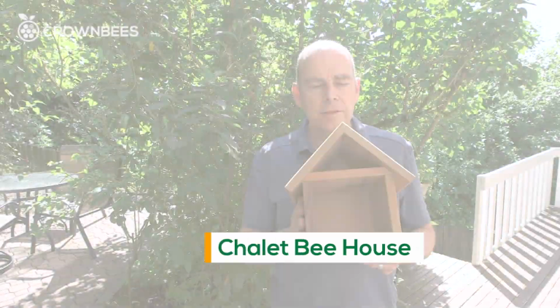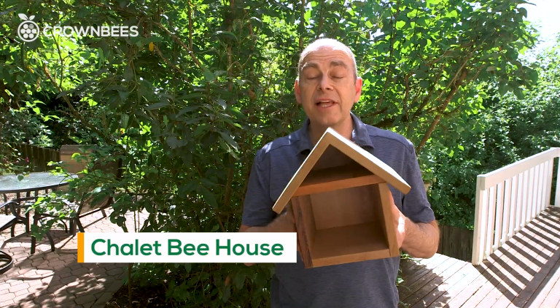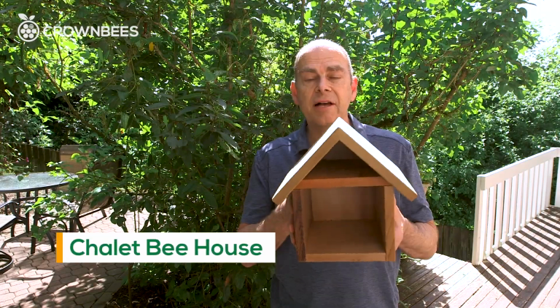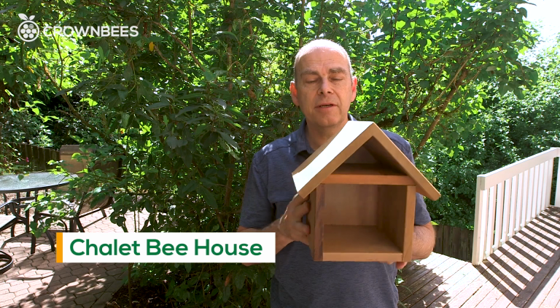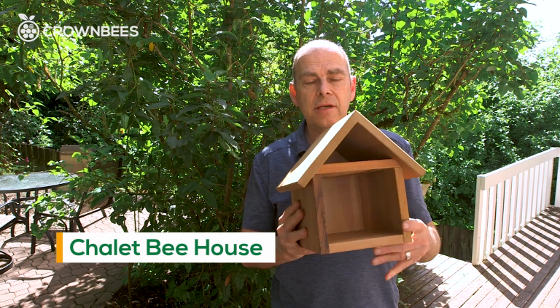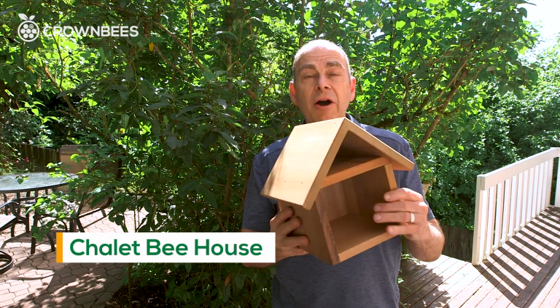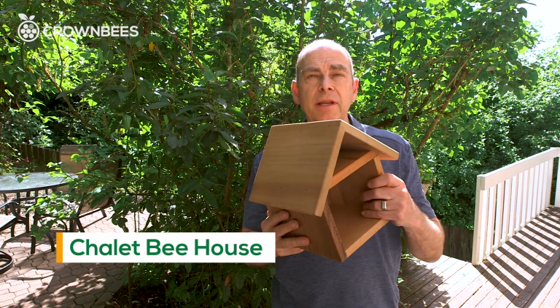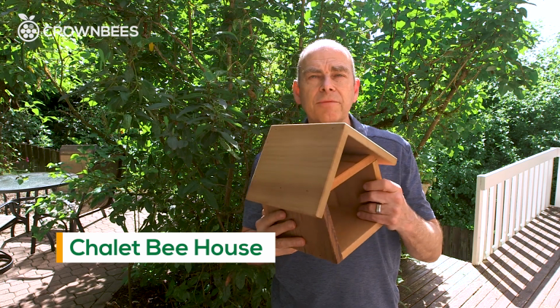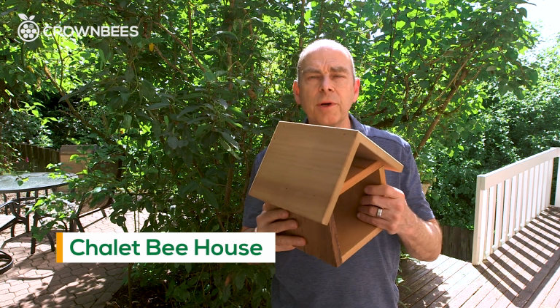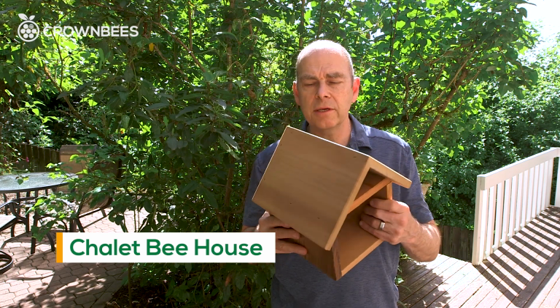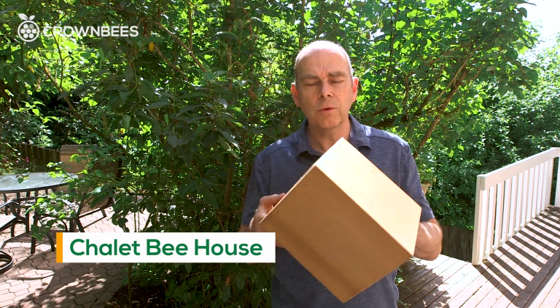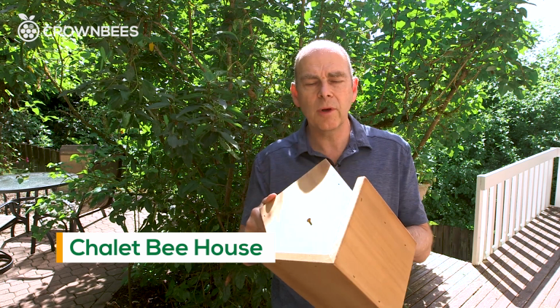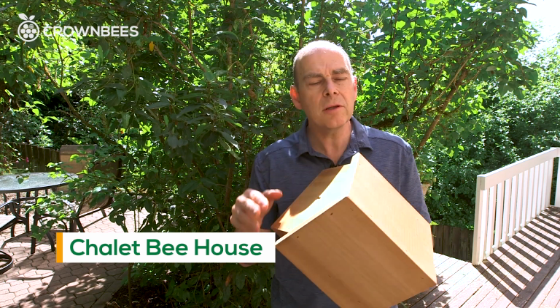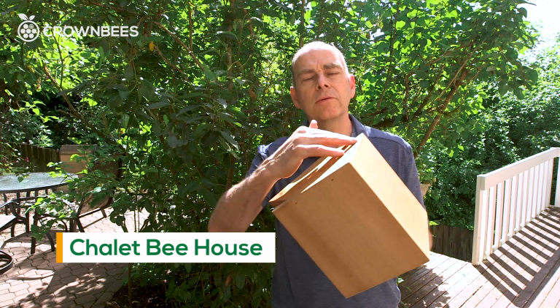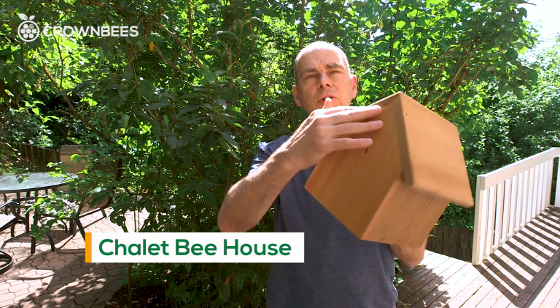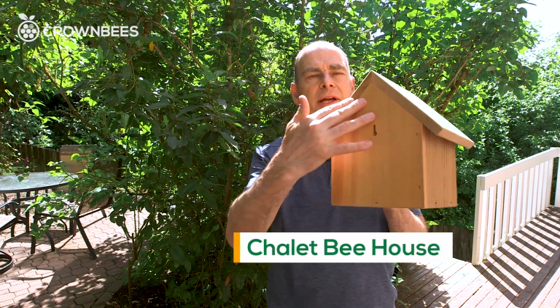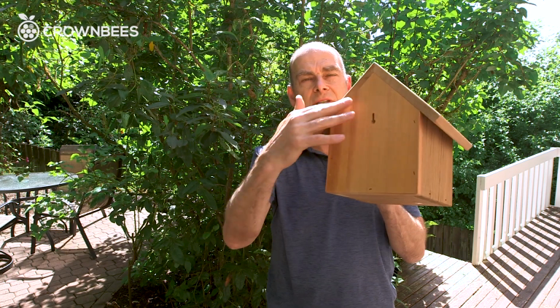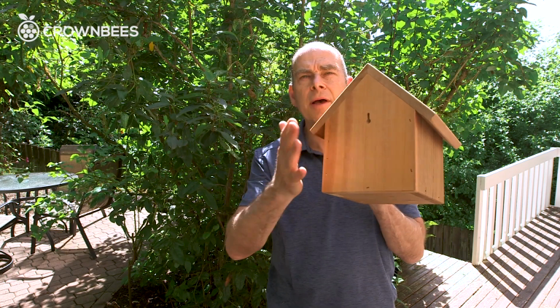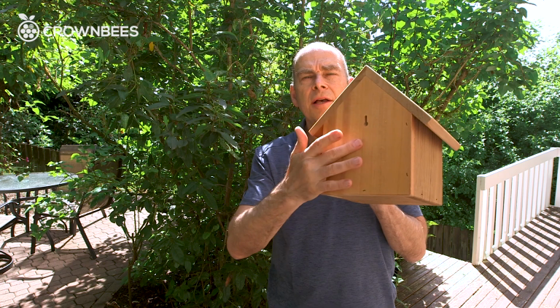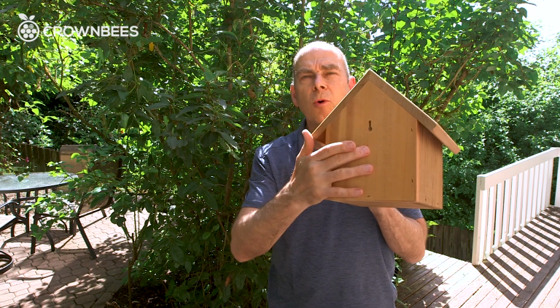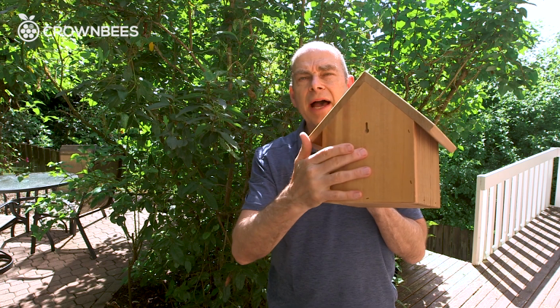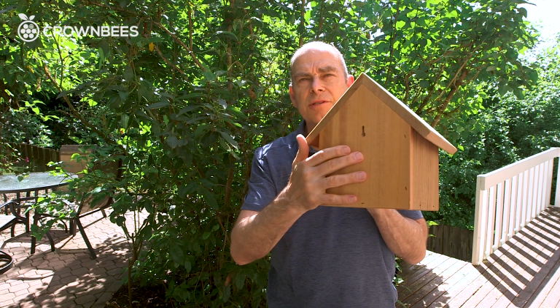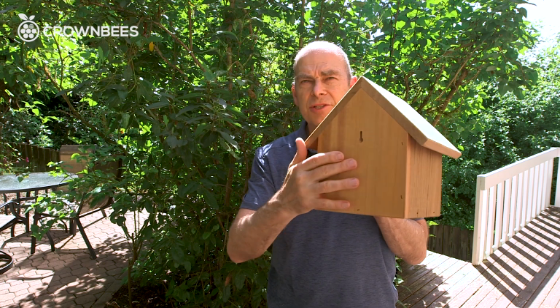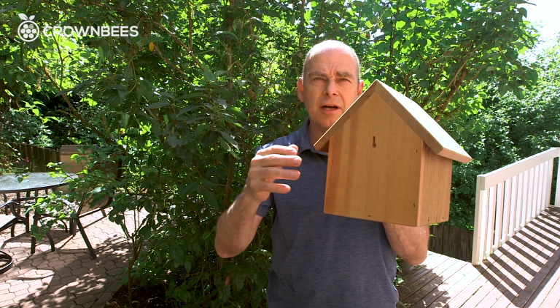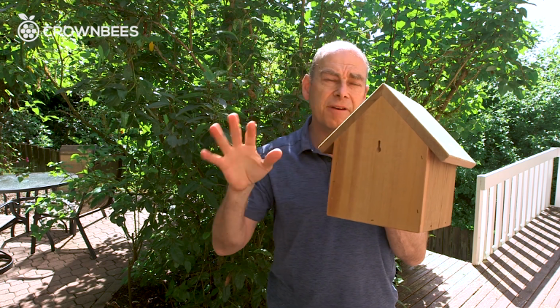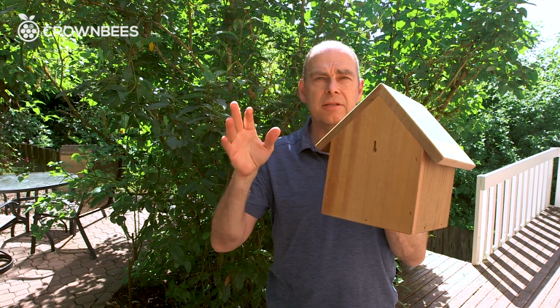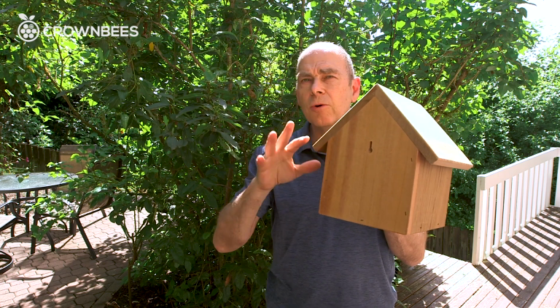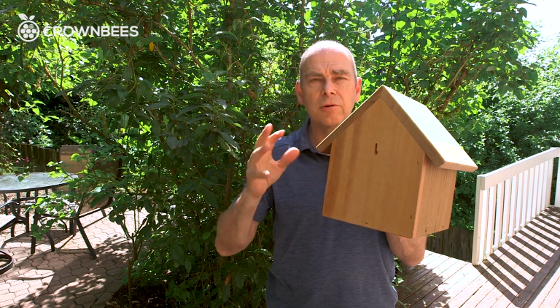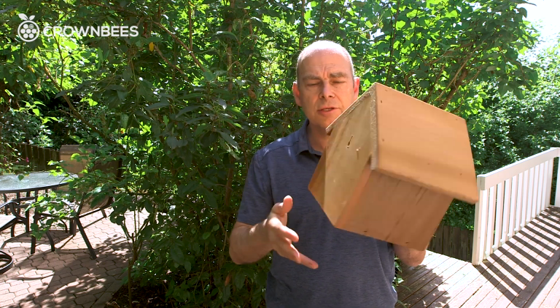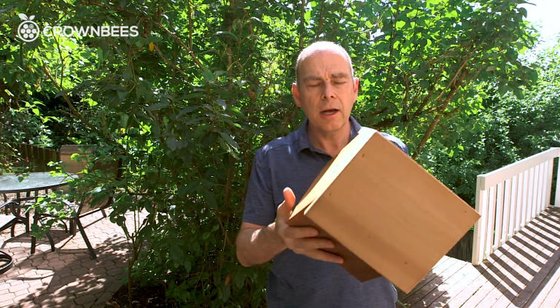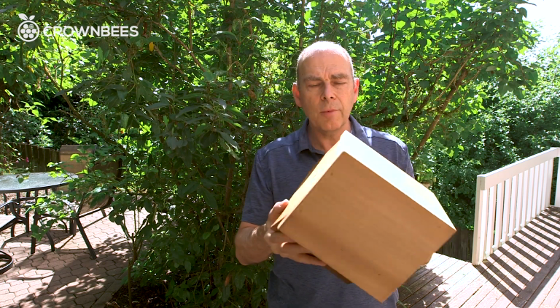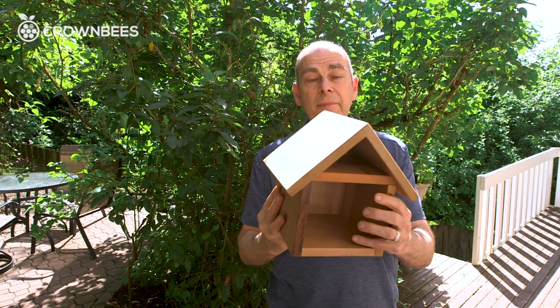The Chalet itself is a house made out of Northwest cedar, really well built, with glued edges on top and a keyhole on the back for installation on a fence, a house, or a garage. Well made.